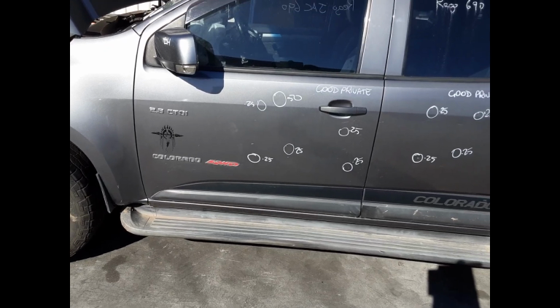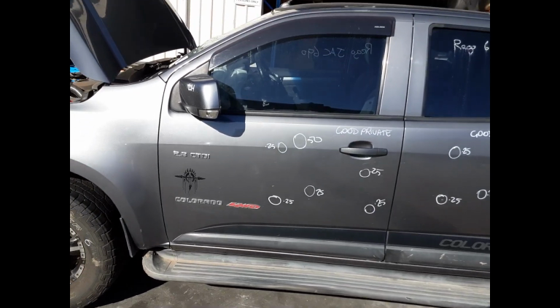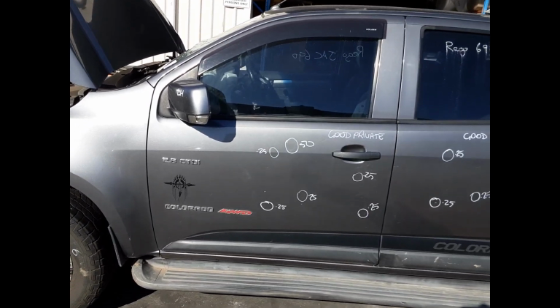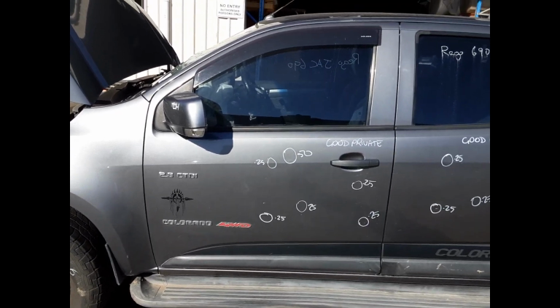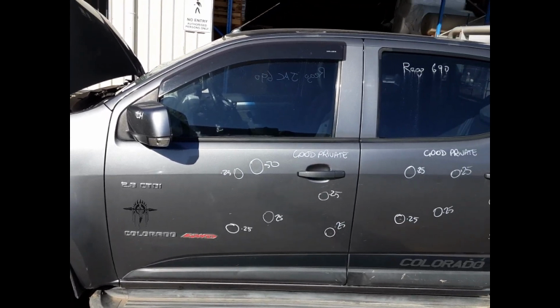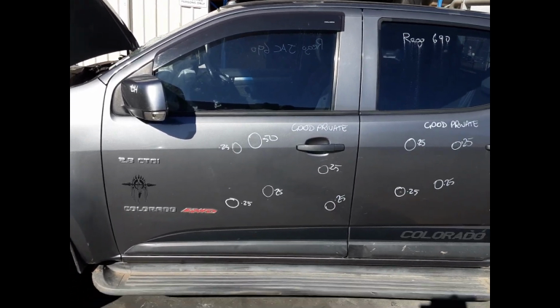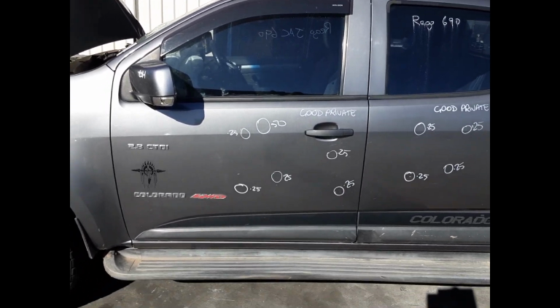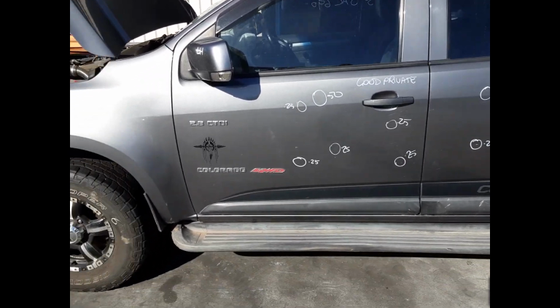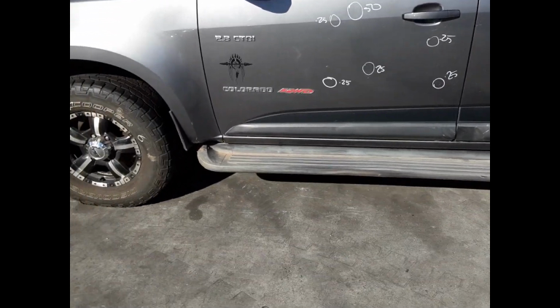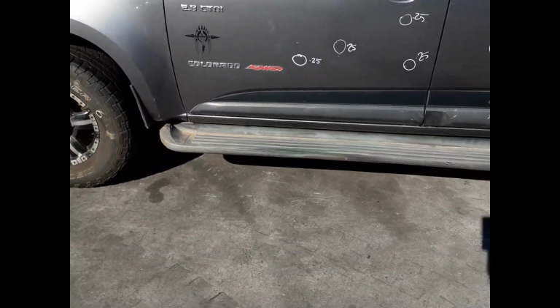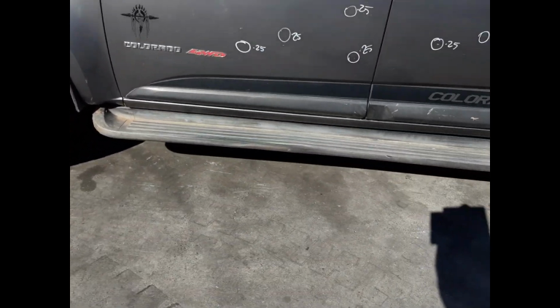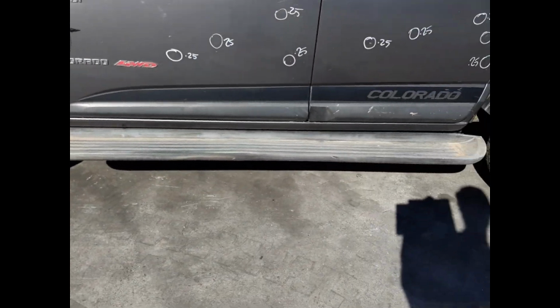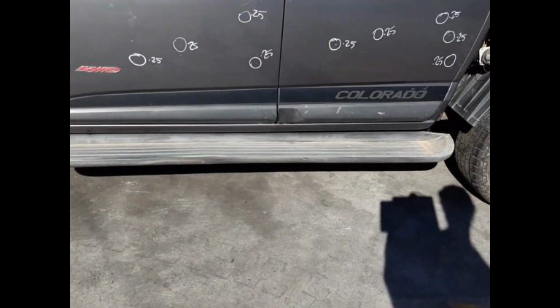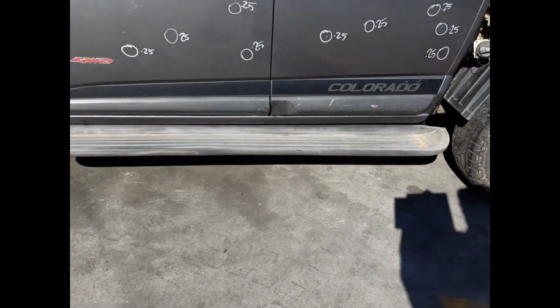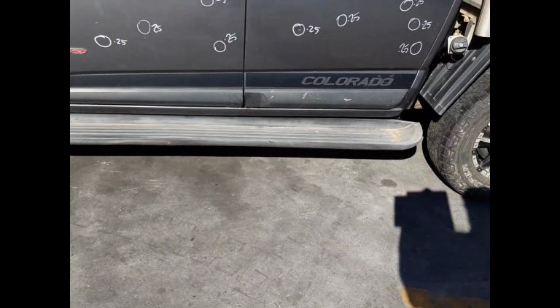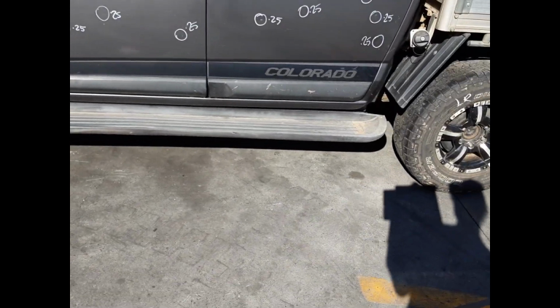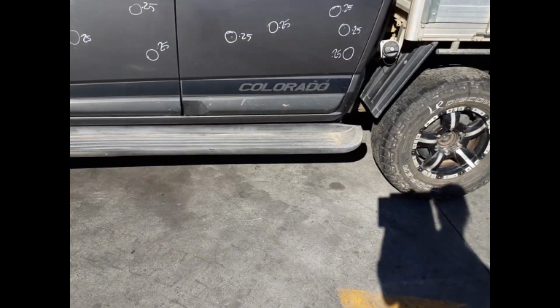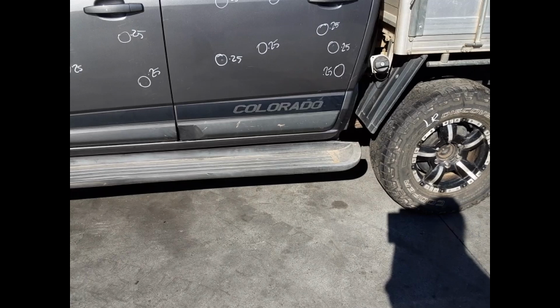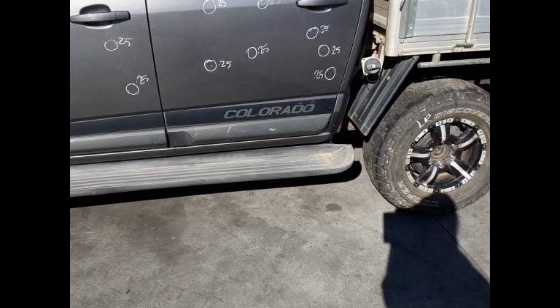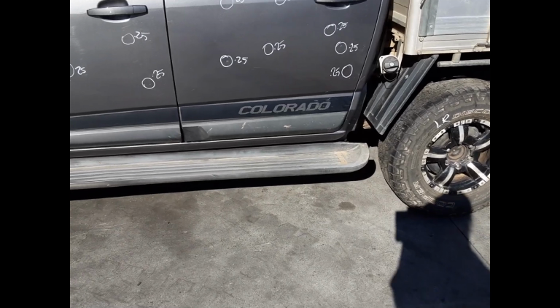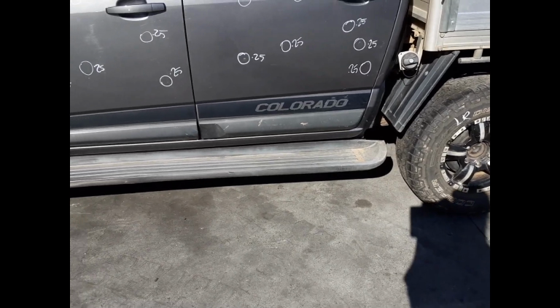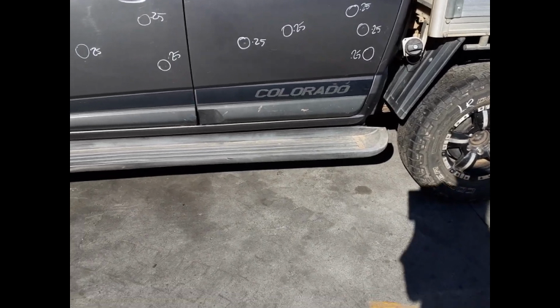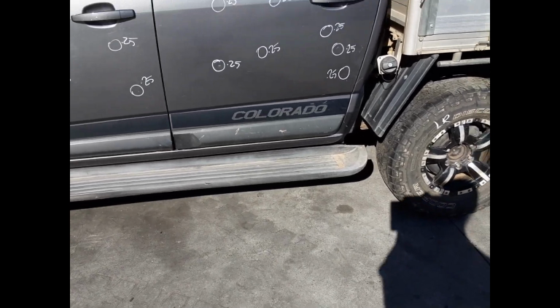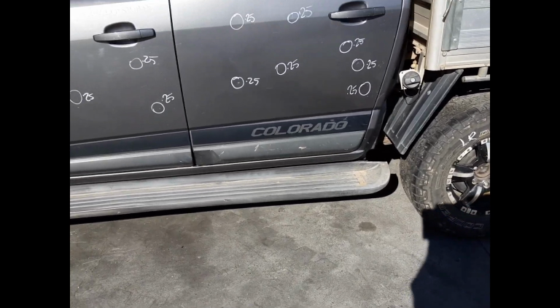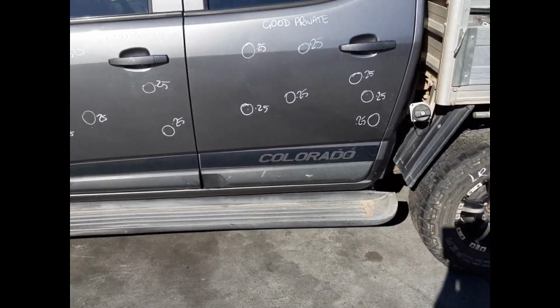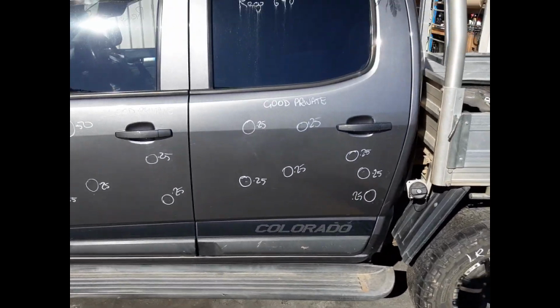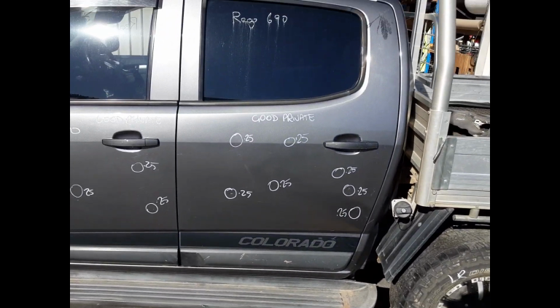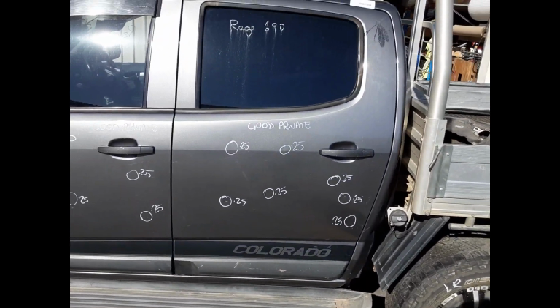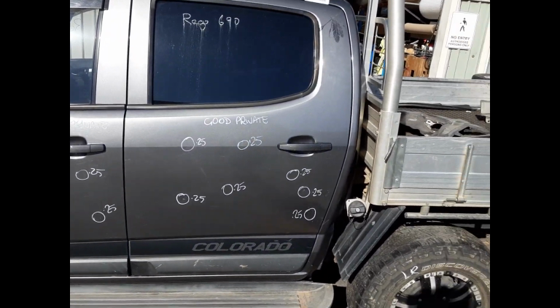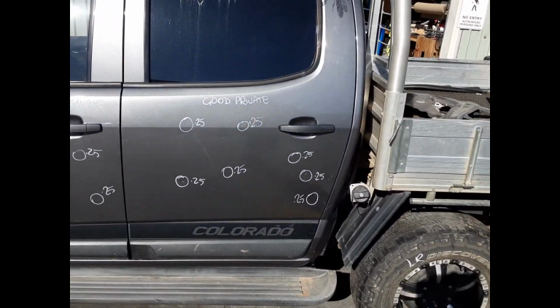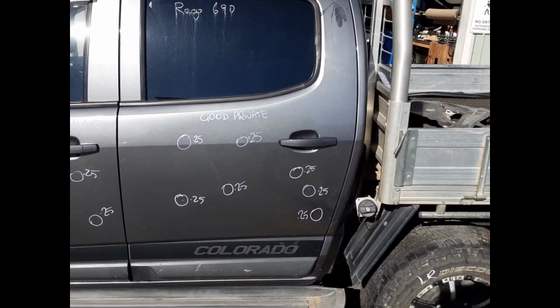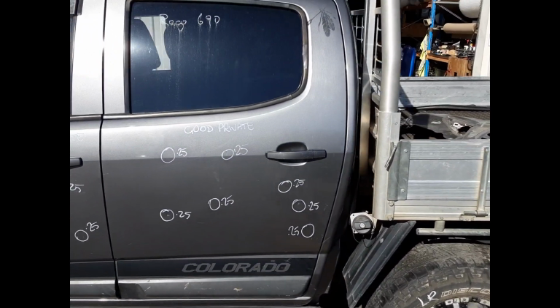The left front door has 6 small dents. We also have the left side step, sold as a pair with all bolts and brackets. The left rear door has 7 small dents.